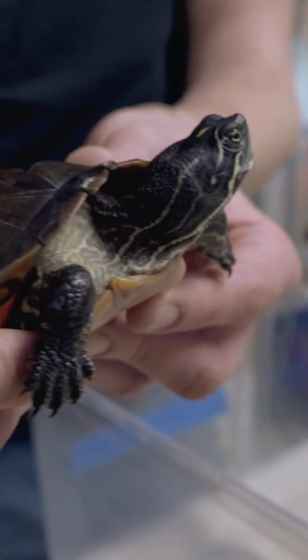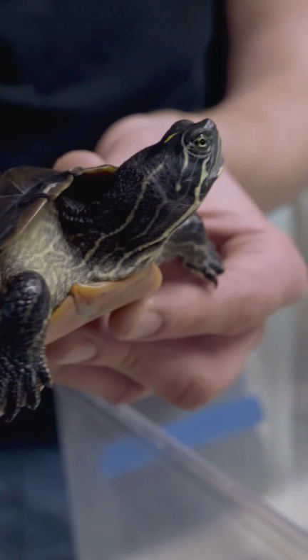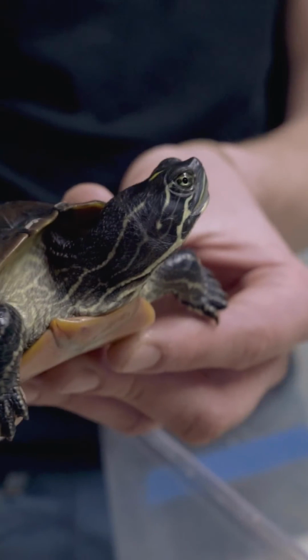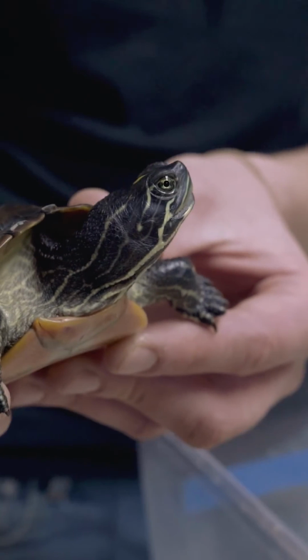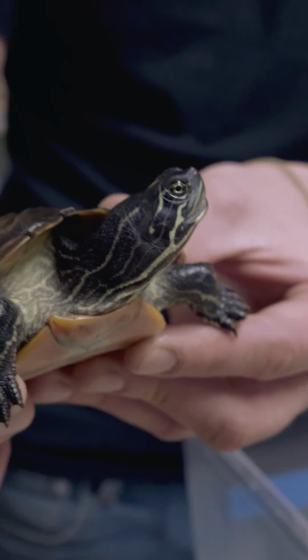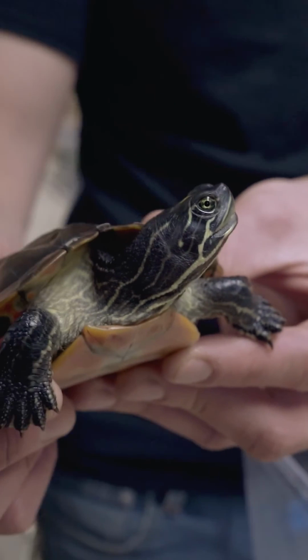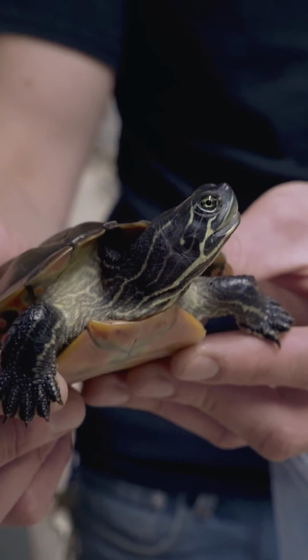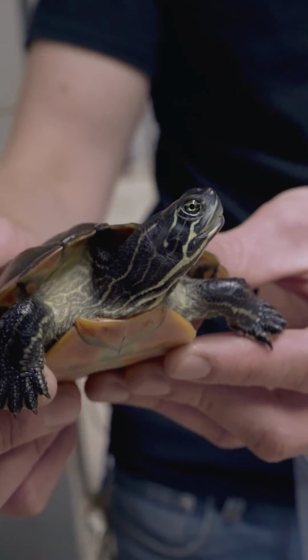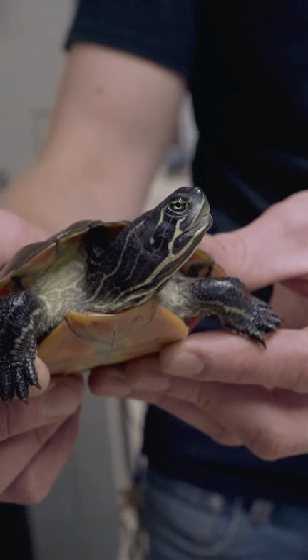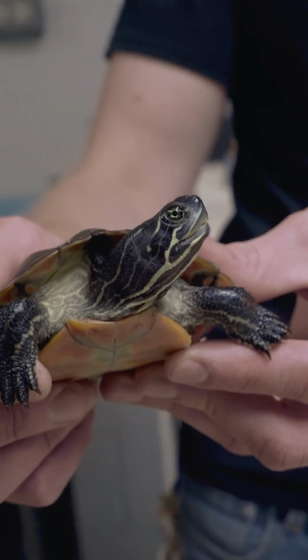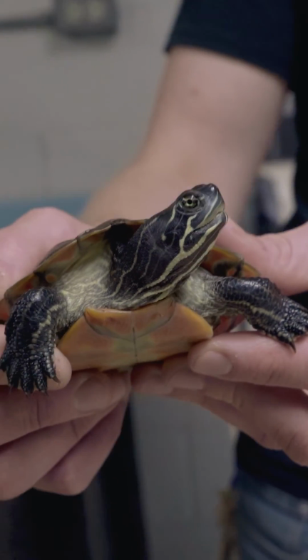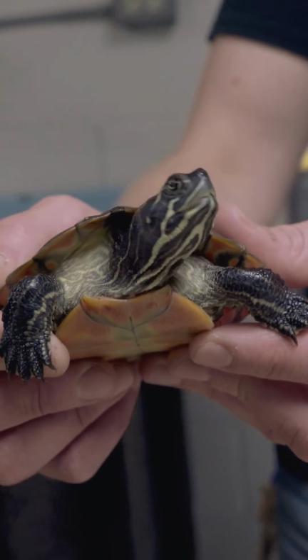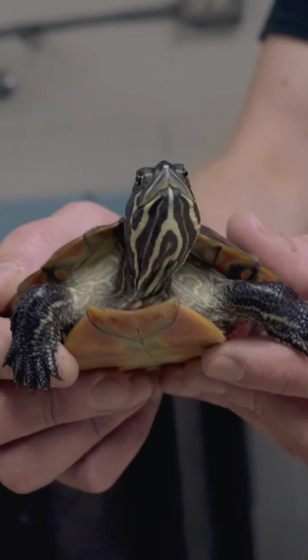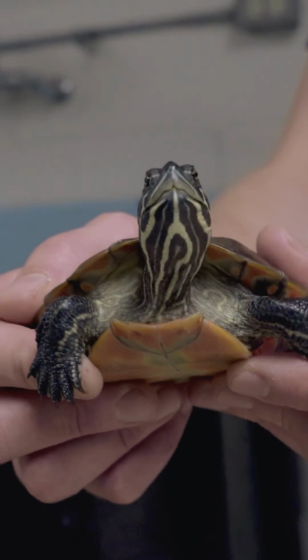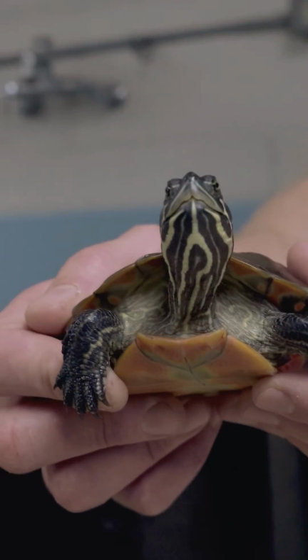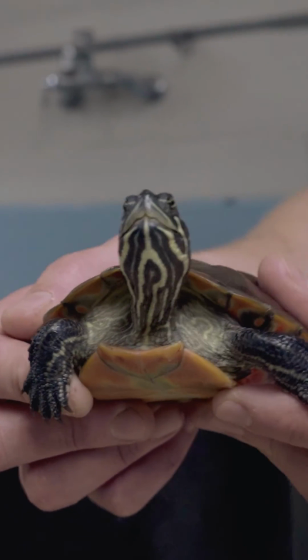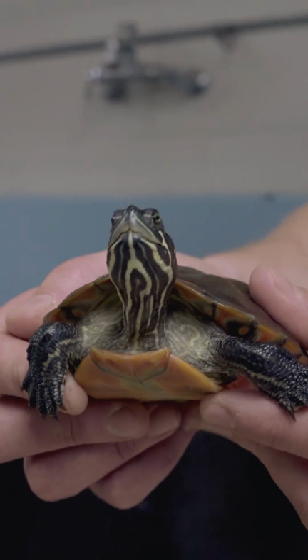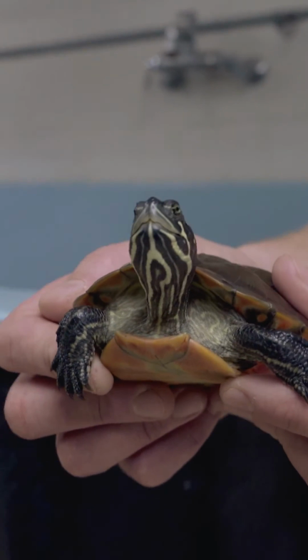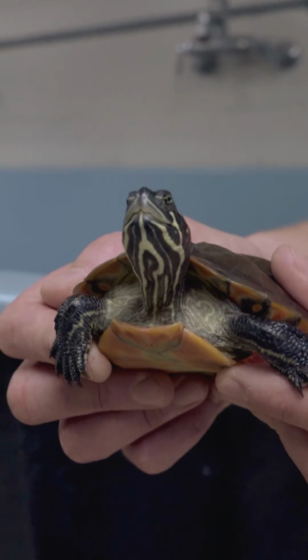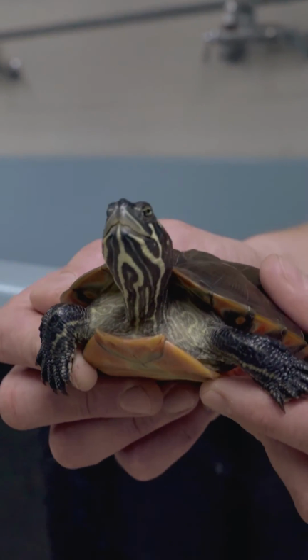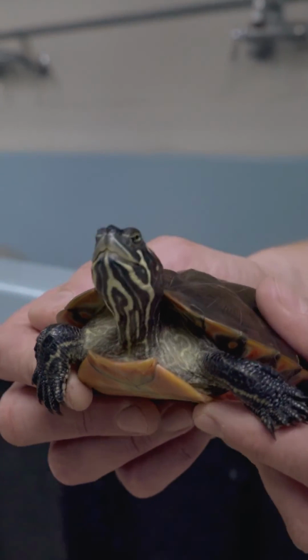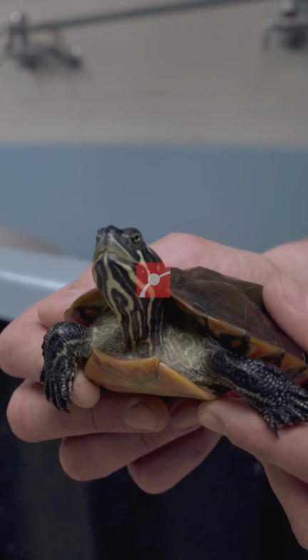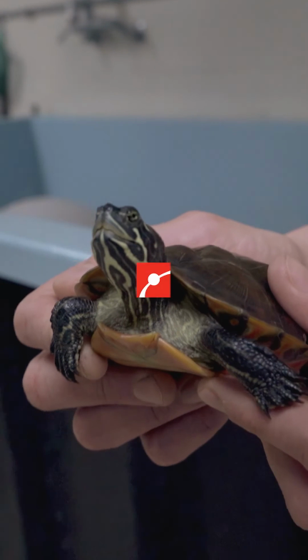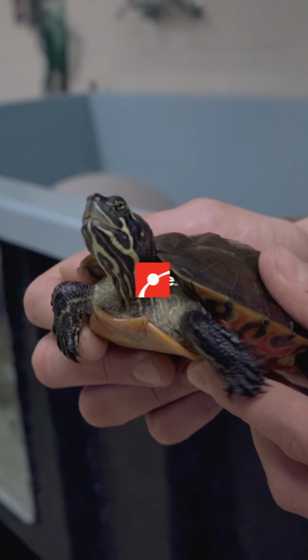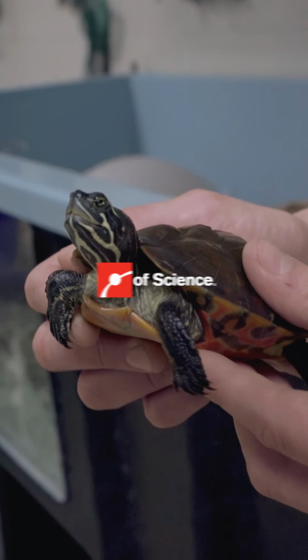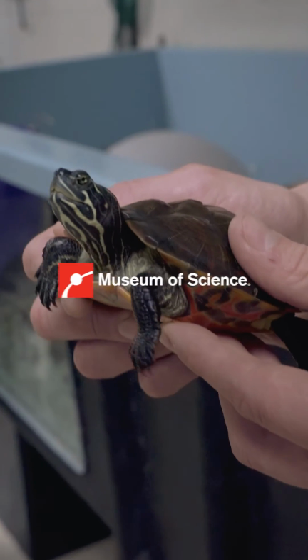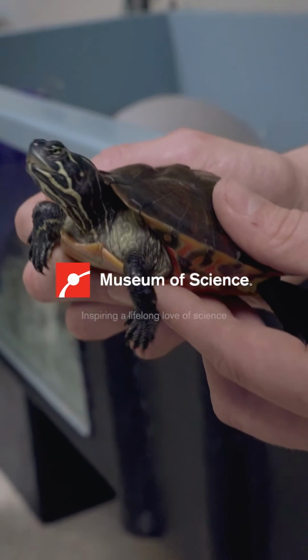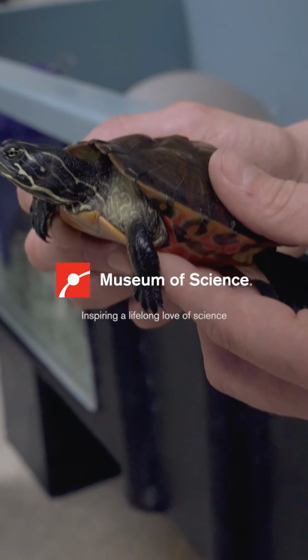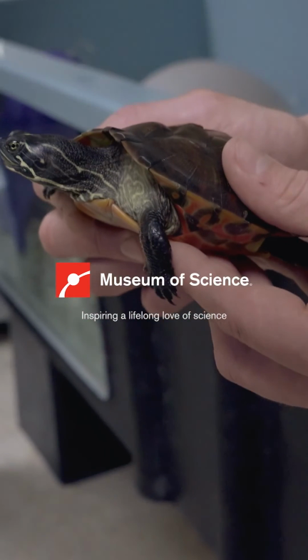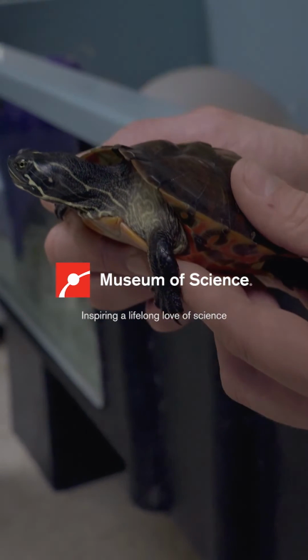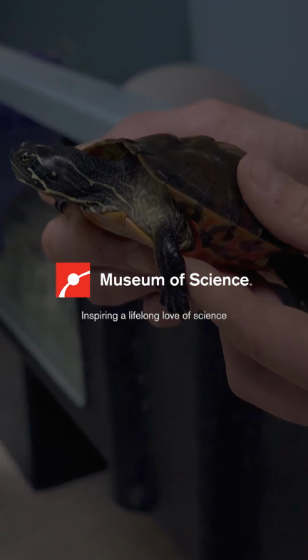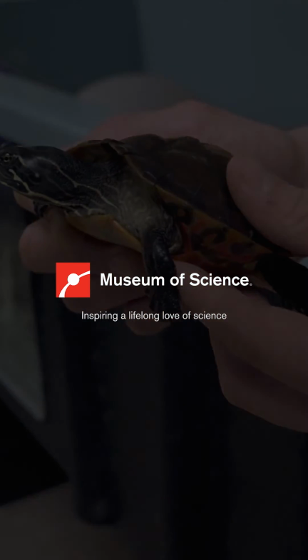This guy's about a year old and you can see he's much much larger. It's gonna be much harder for any animals to break through this shell now, and he's gonna be pretty safe out in the wild.